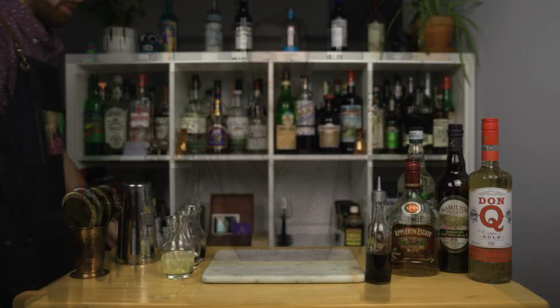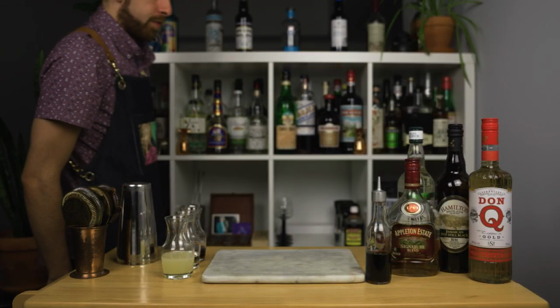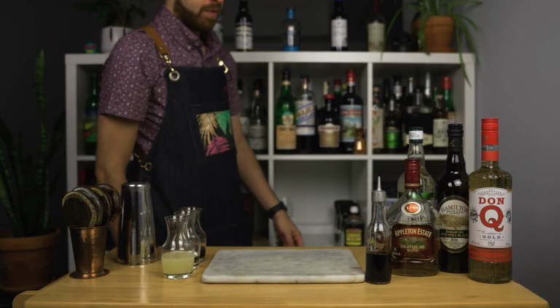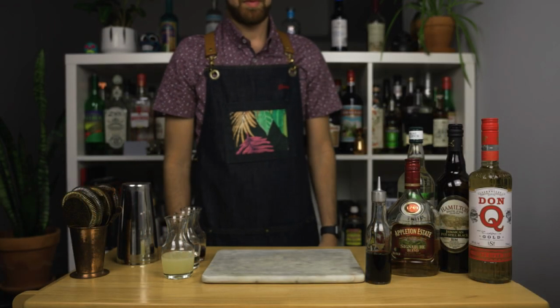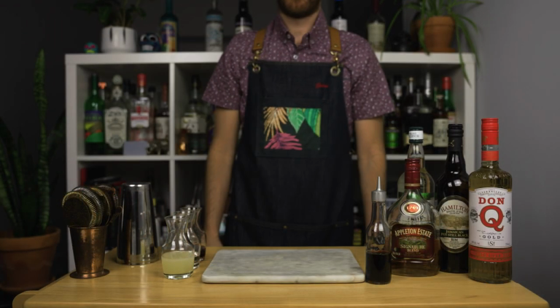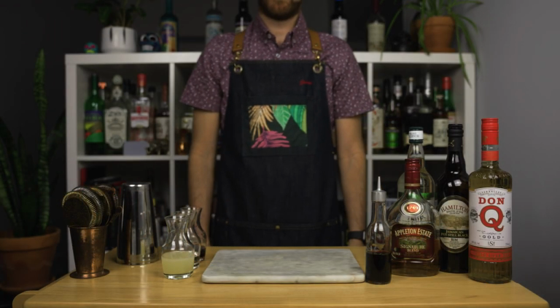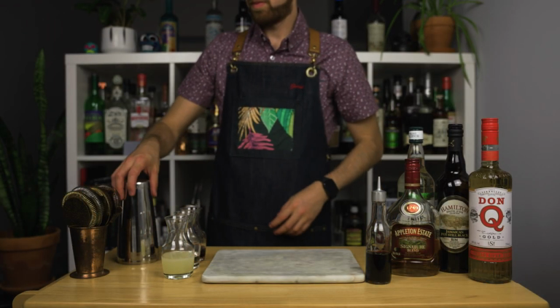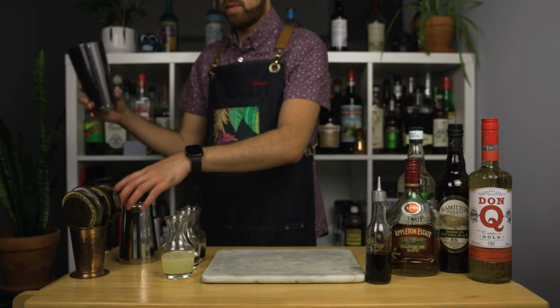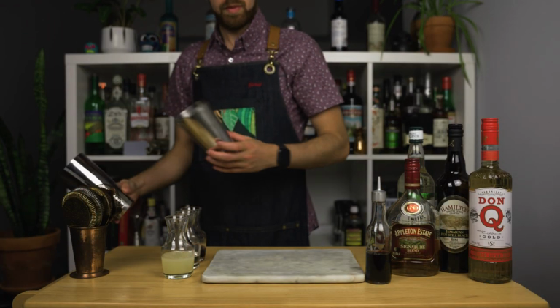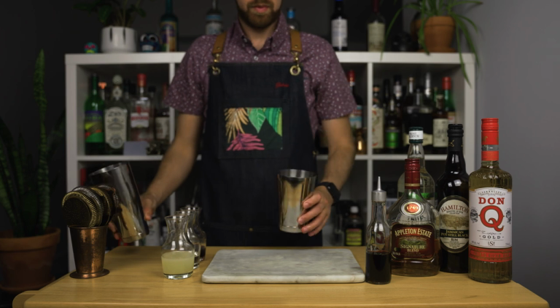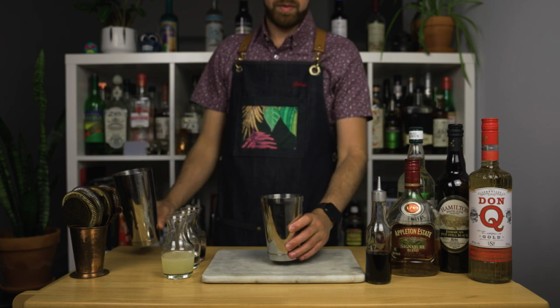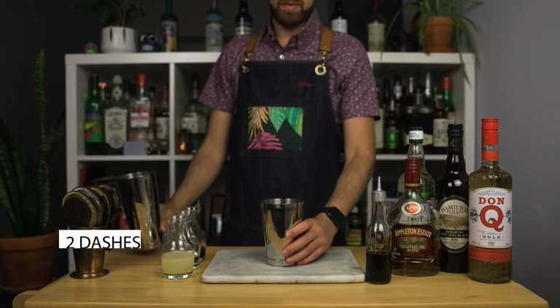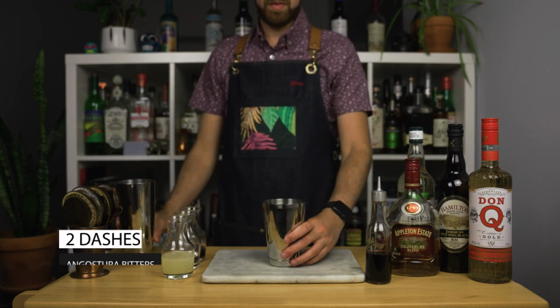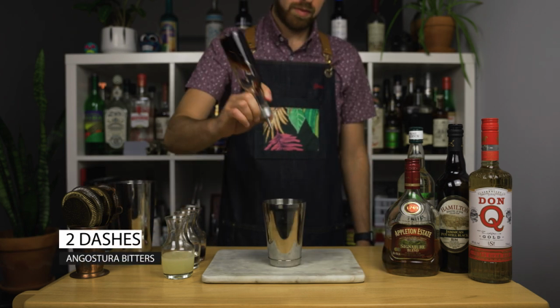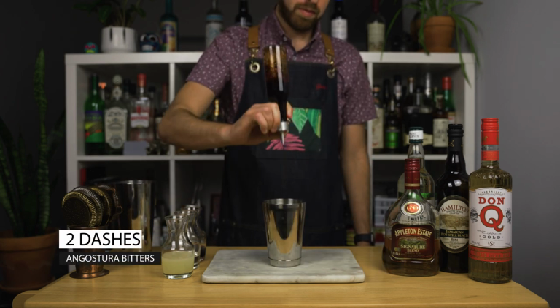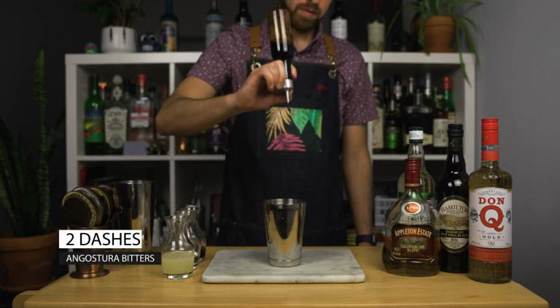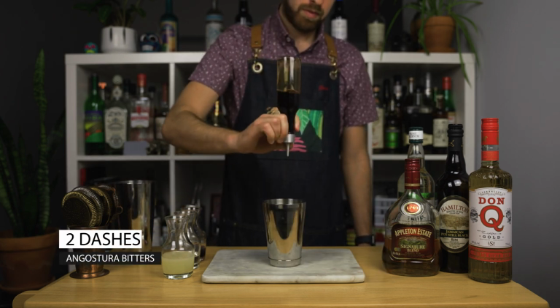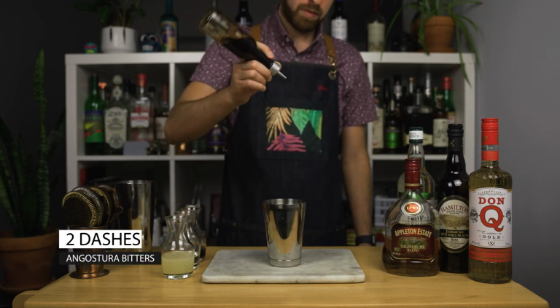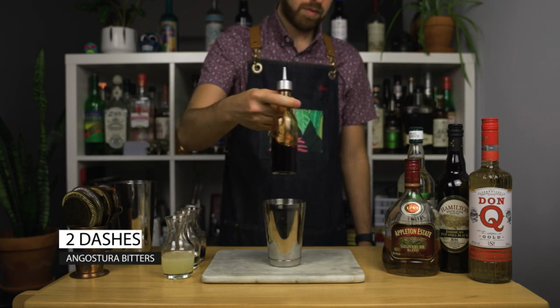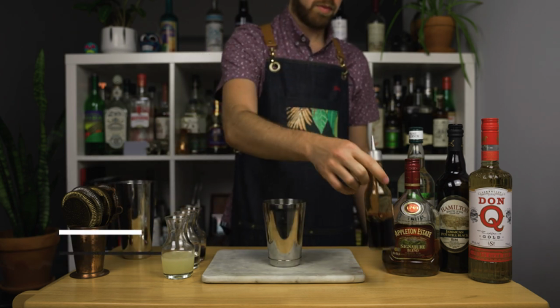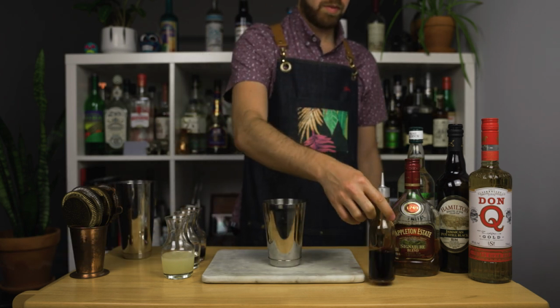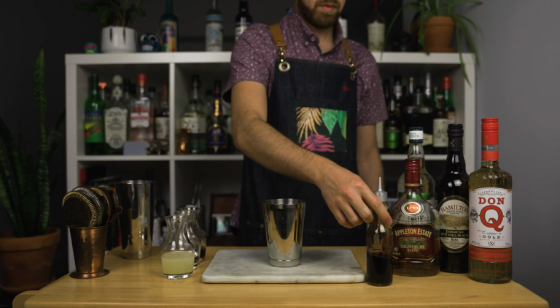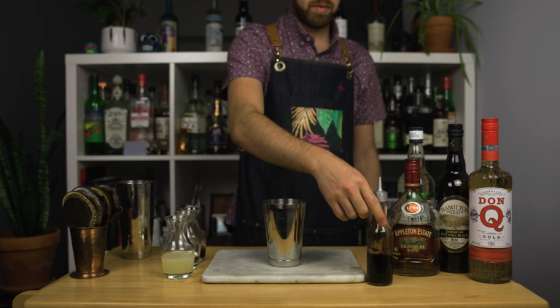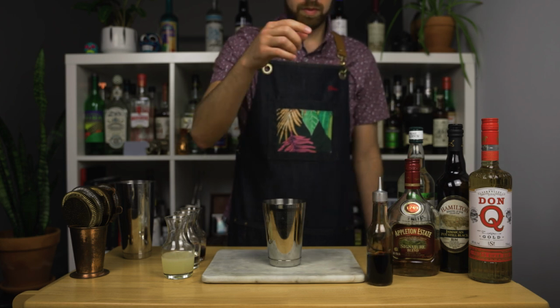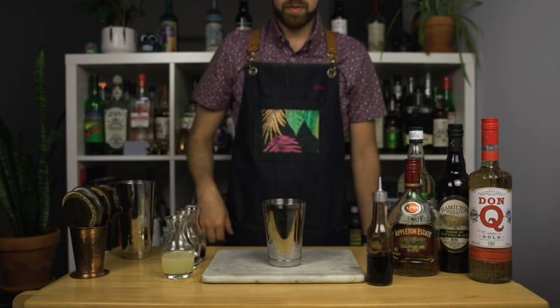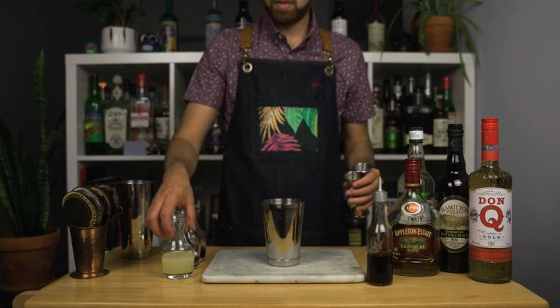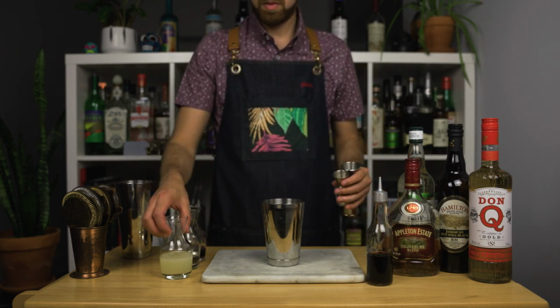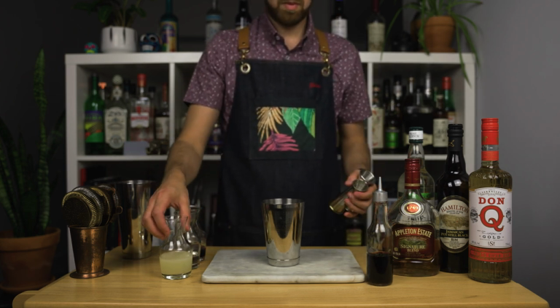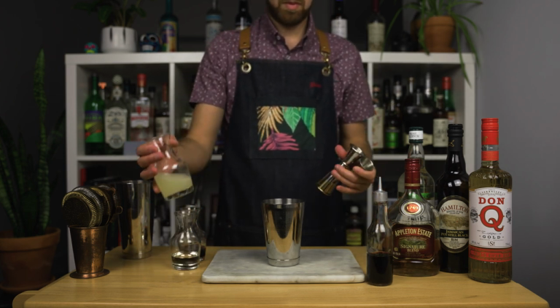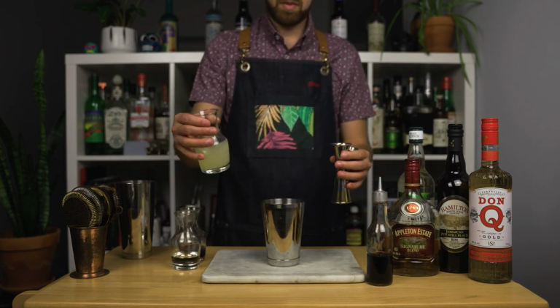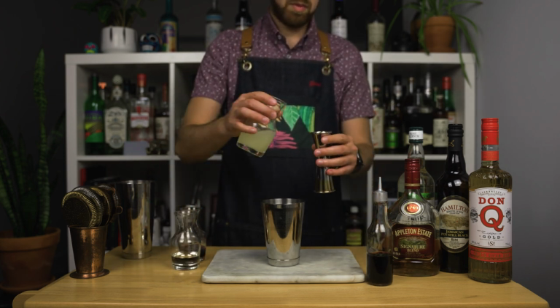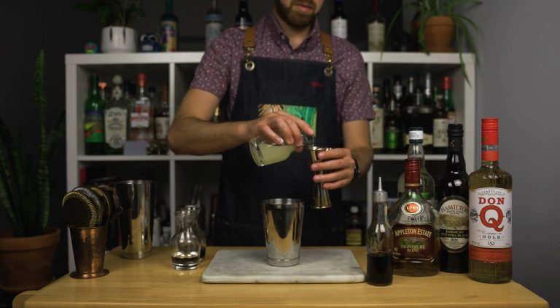Let's build this drink in a shaker. First, add your spice: two dashes of Angostura bitters. Now let's add some lime juice. This recipe called for half an ounce, but I know I would want a bit more than that.